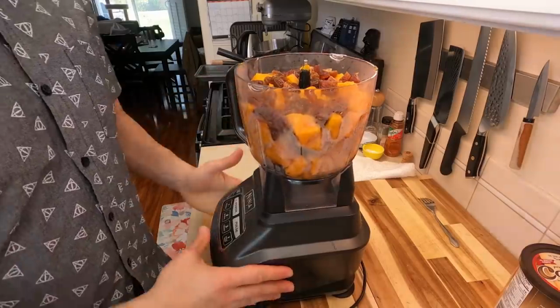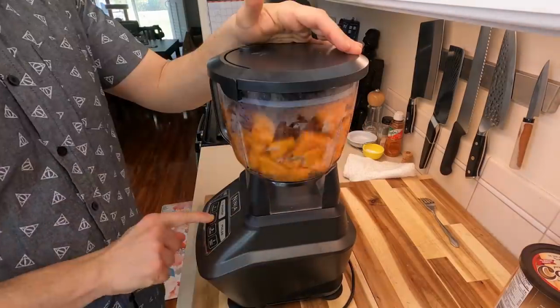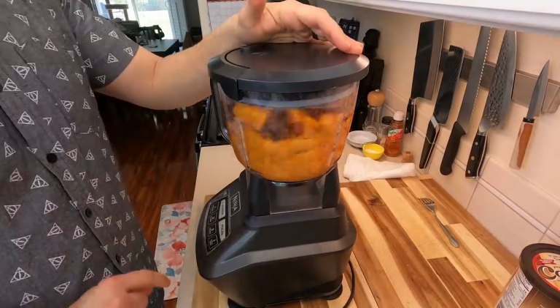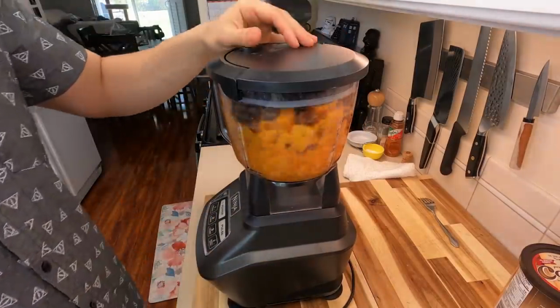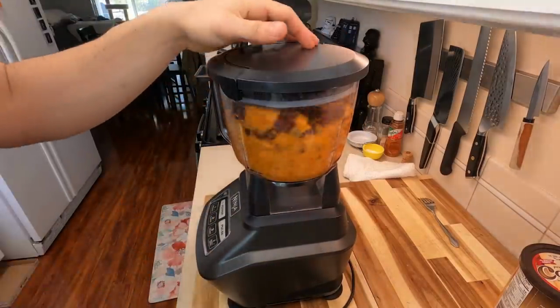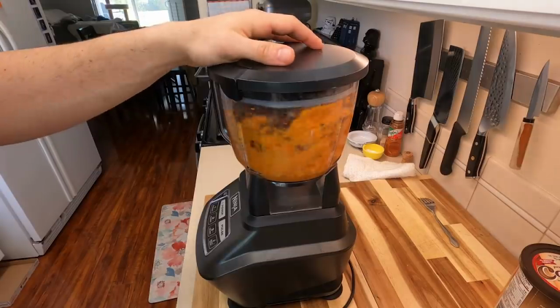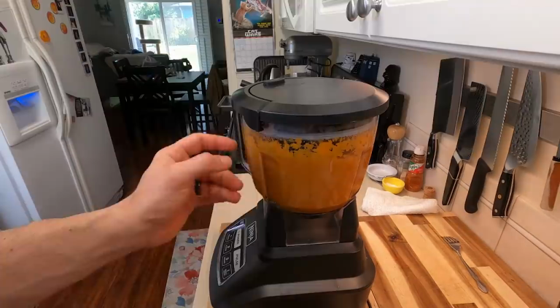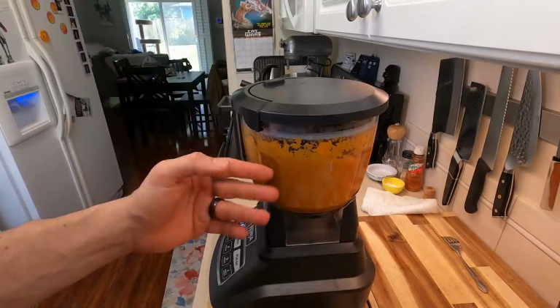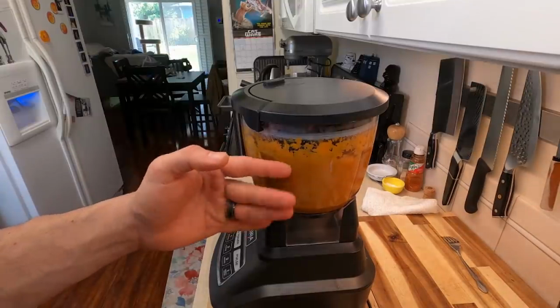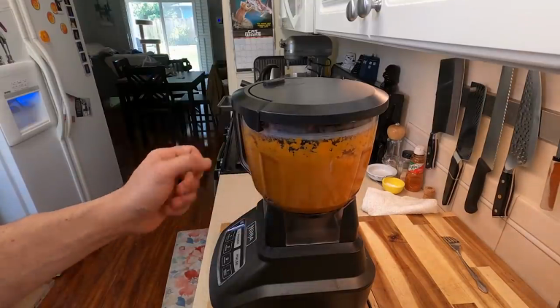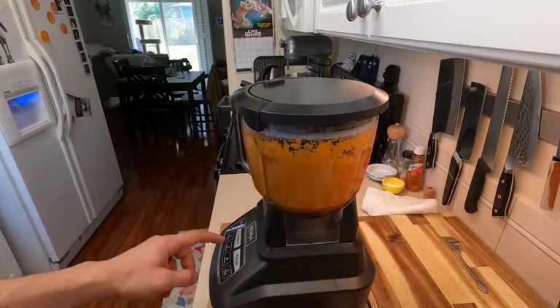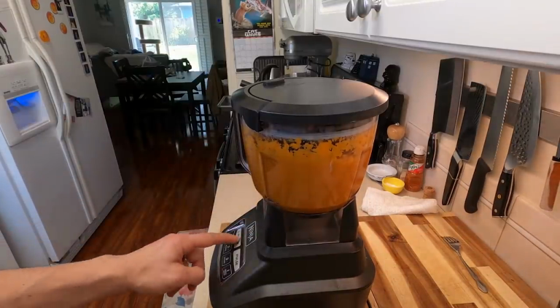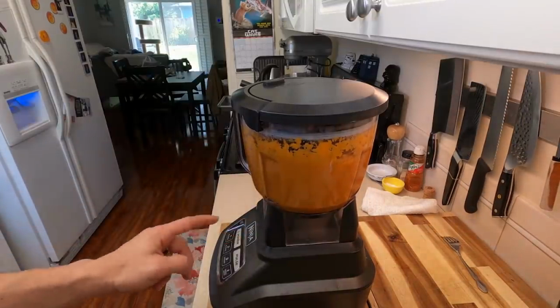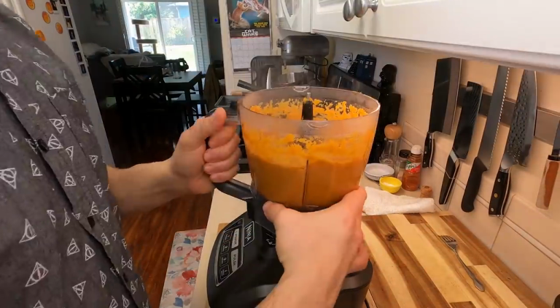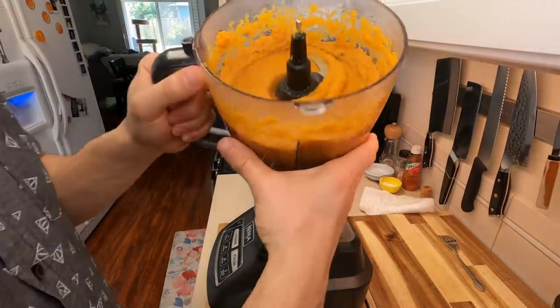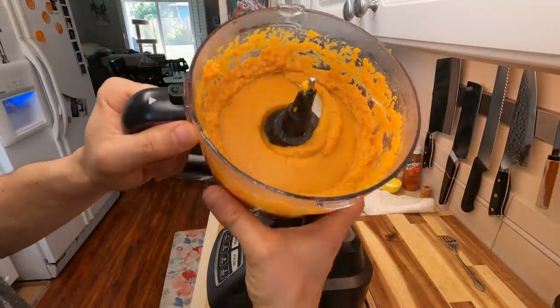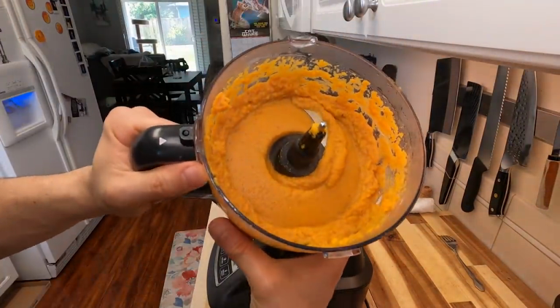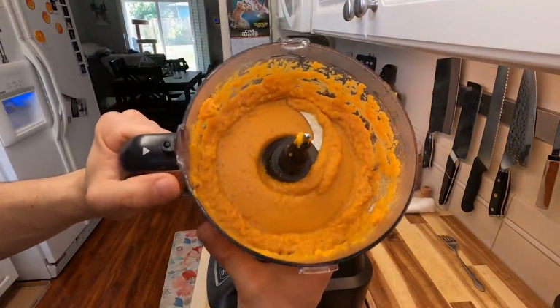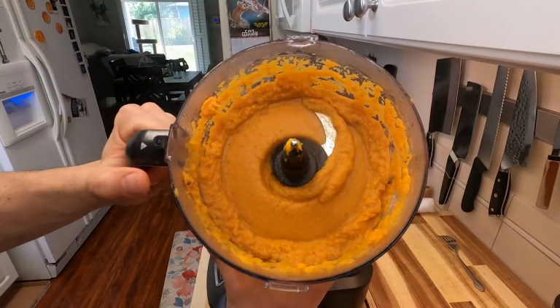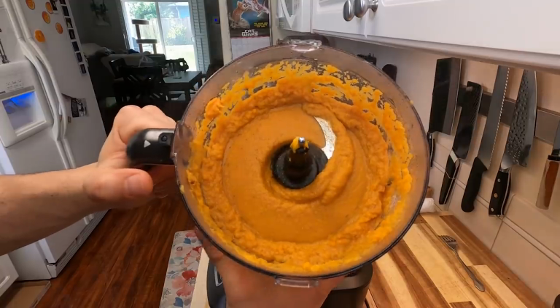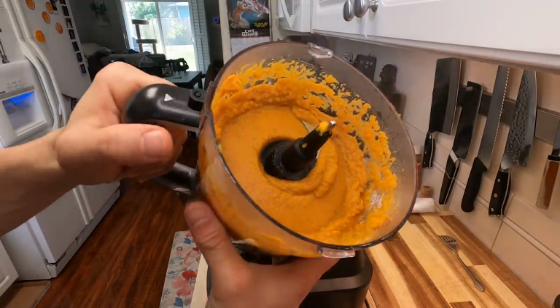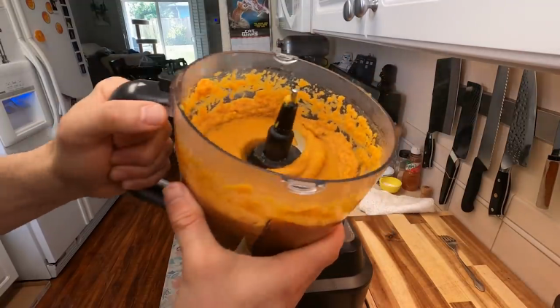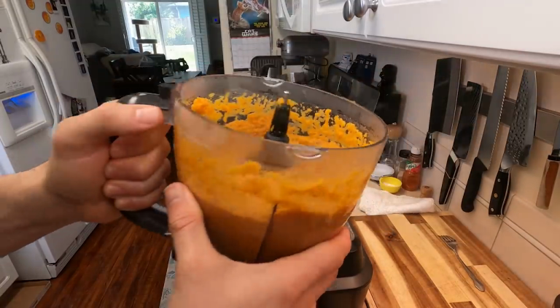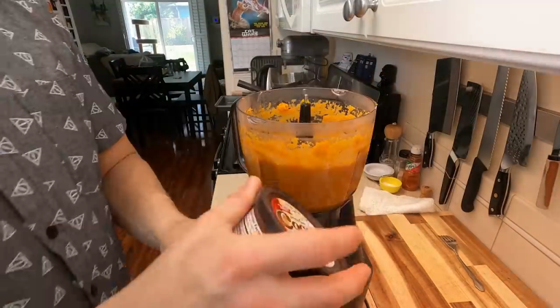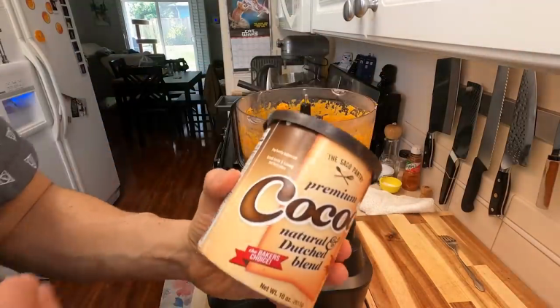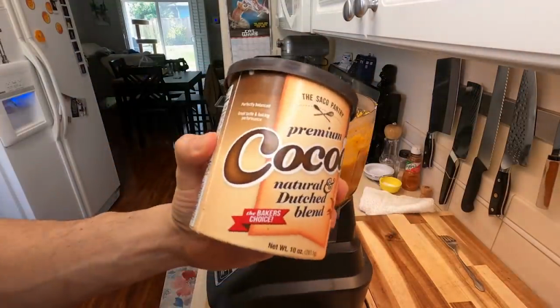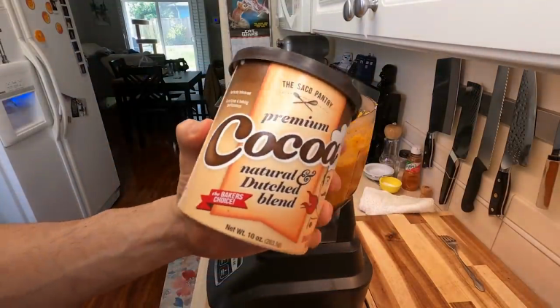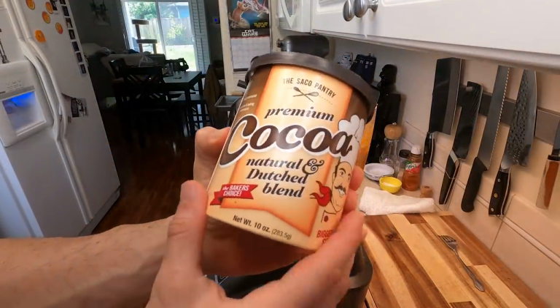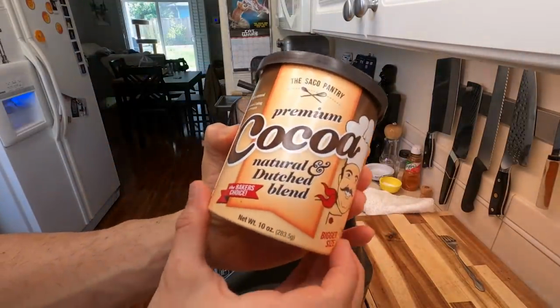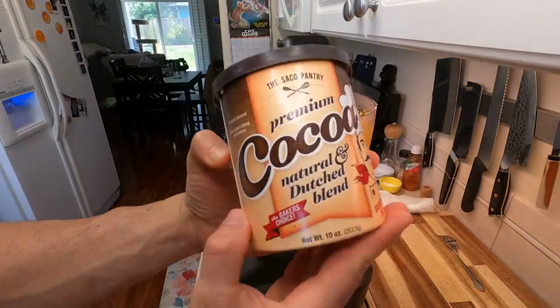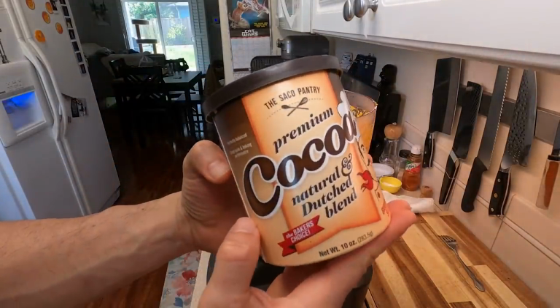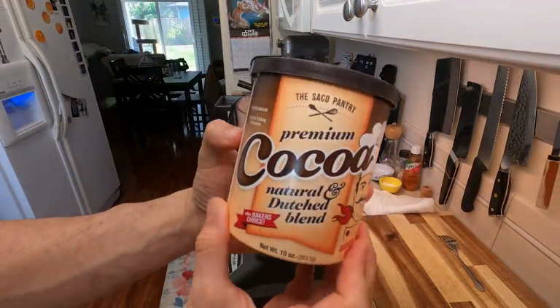Go ahead and give those a nice rough chop and add them directly to your sweet potato. Get this thing locked and loaded and give it a good blend. Reblend this for about three to four minutes until it starts to look like — well, it looks like baby food — but you want to make sure everything is totally pureed. Now to get that nice chocolatey flavor, we're gonna be using some Dutch cocoa powder.